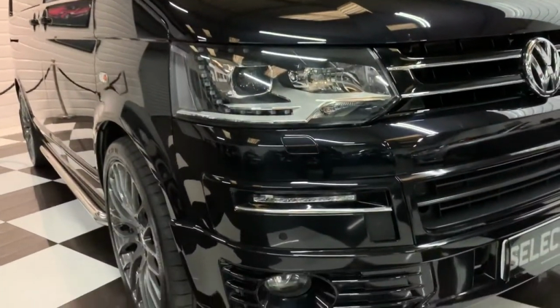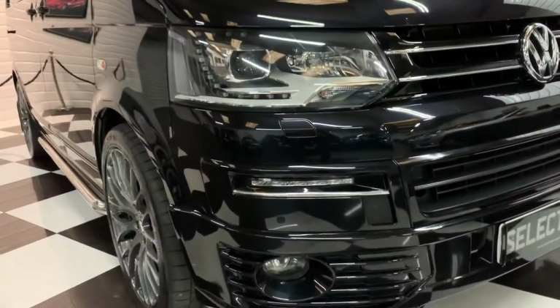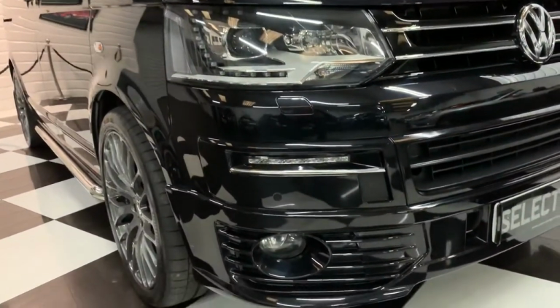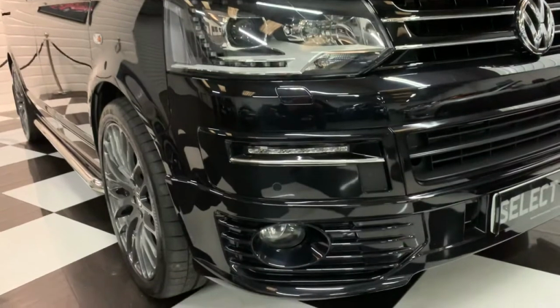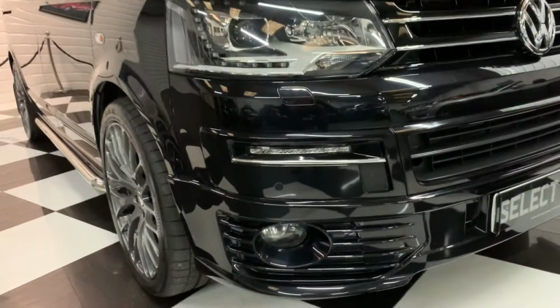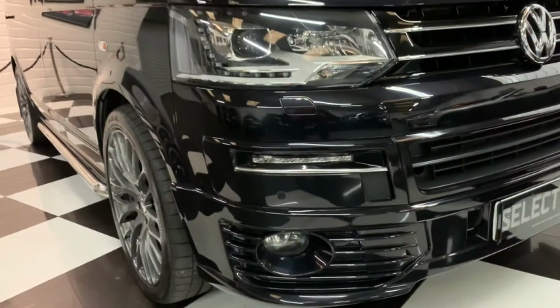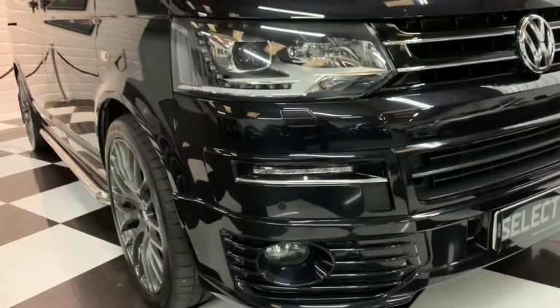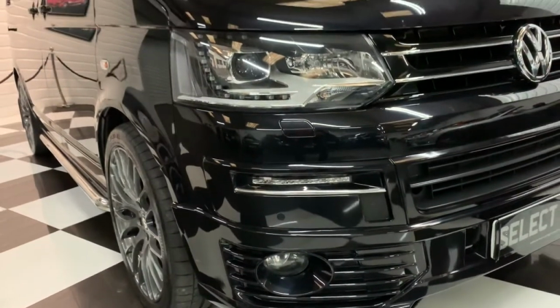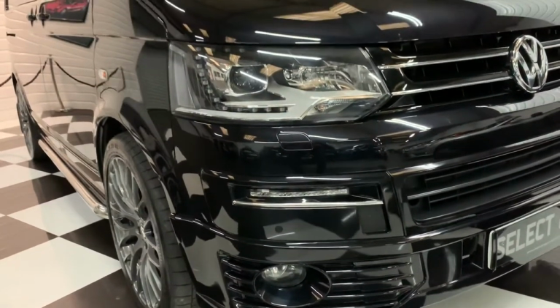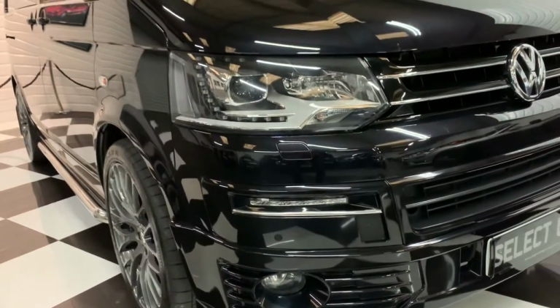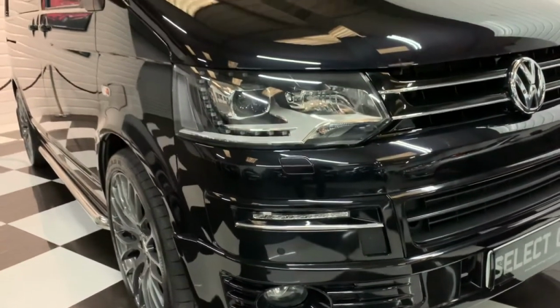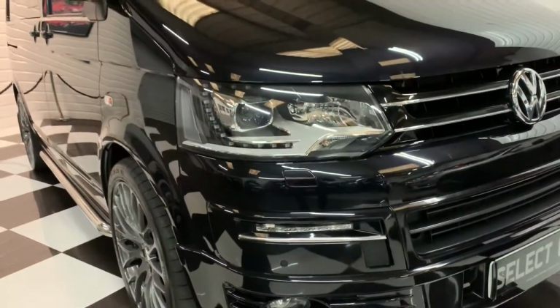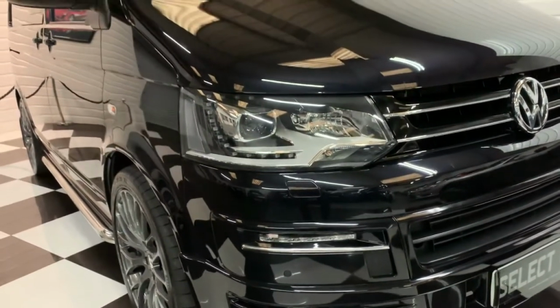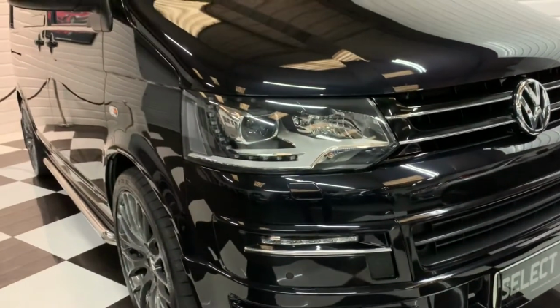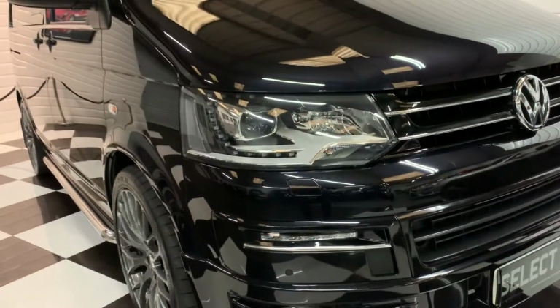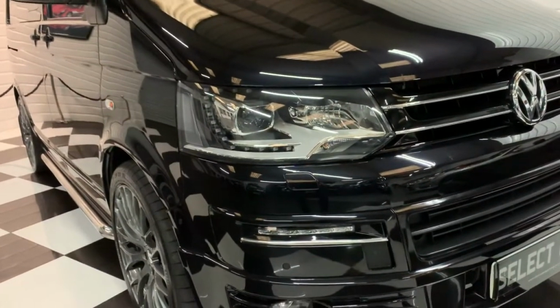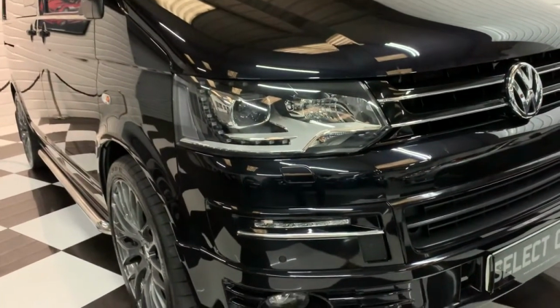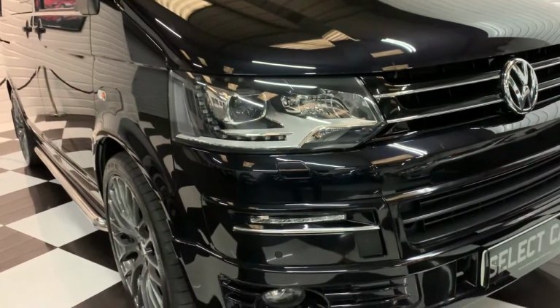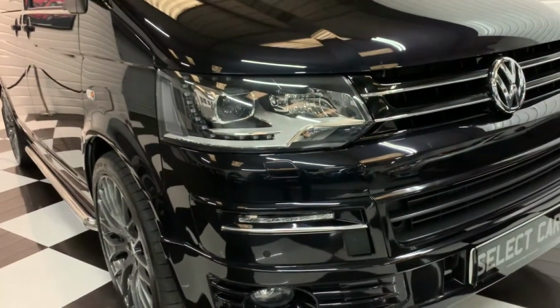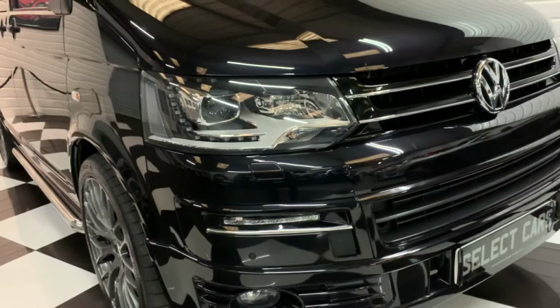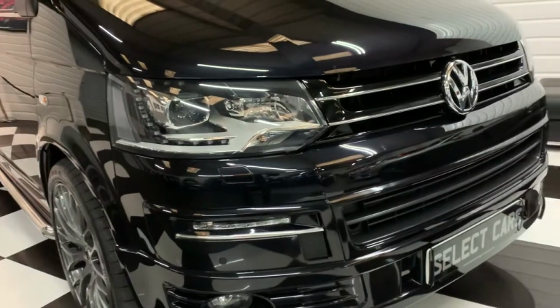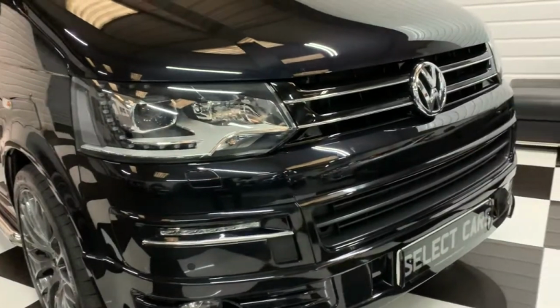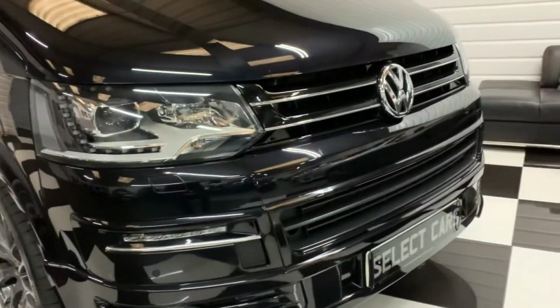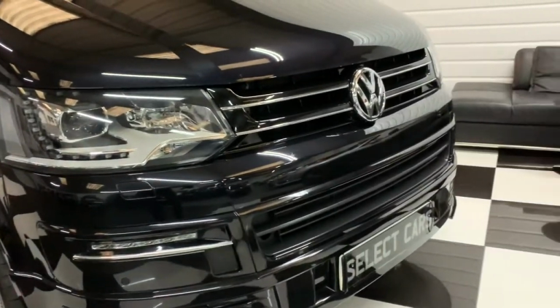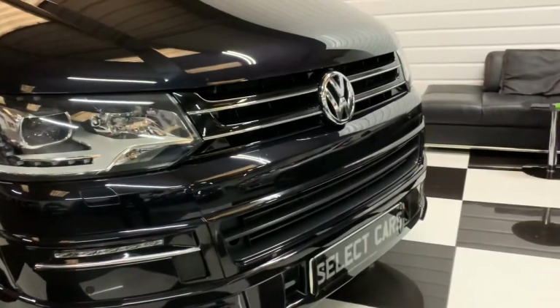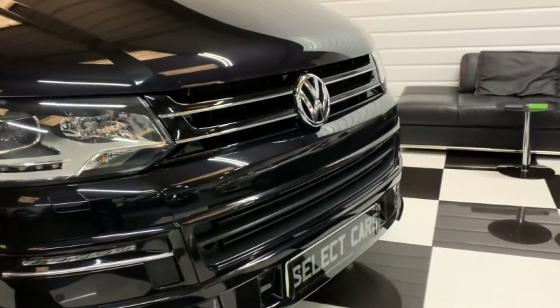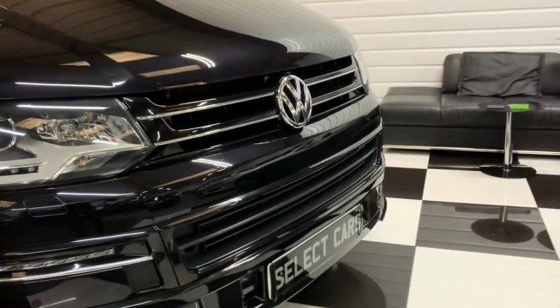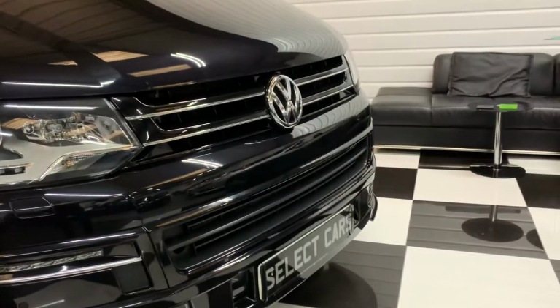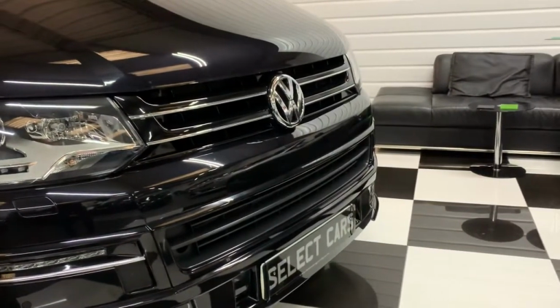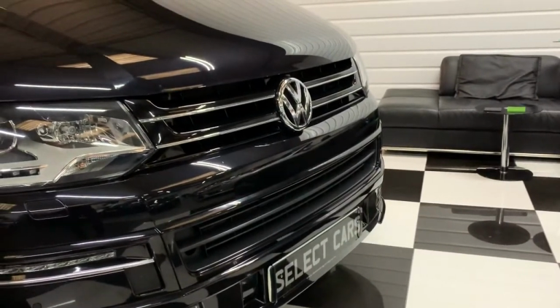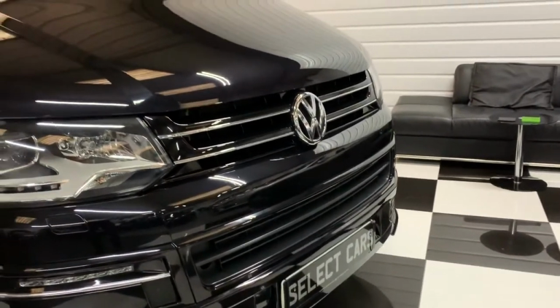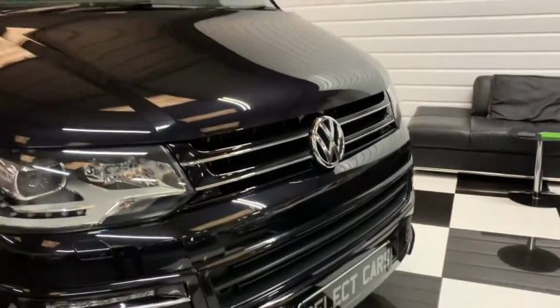You can see it's got the full Sportline styling kit, Xenon headlight upgrade and daytime running lights in the front bumper, plus front parking sensors.